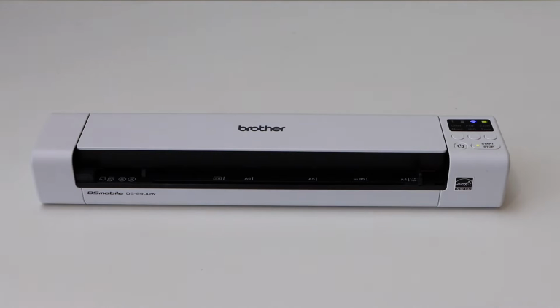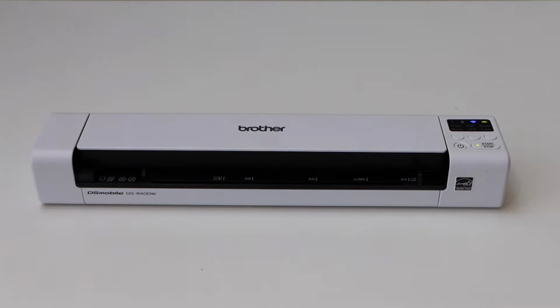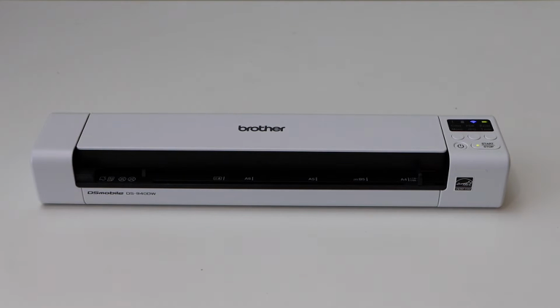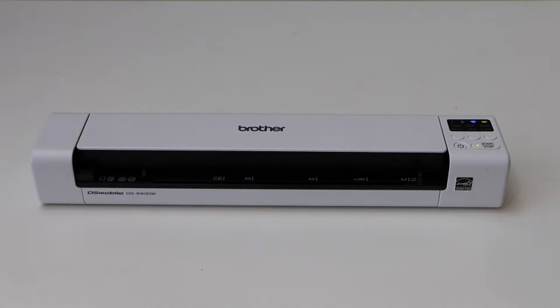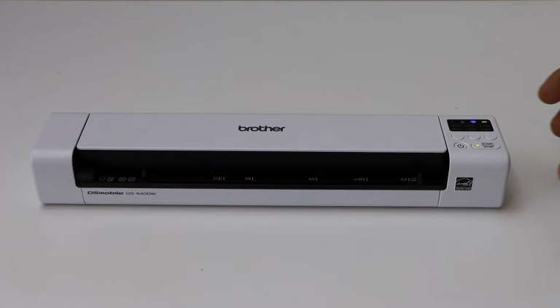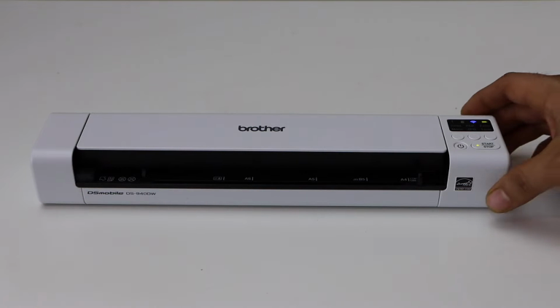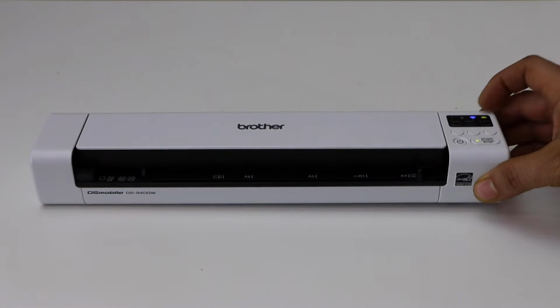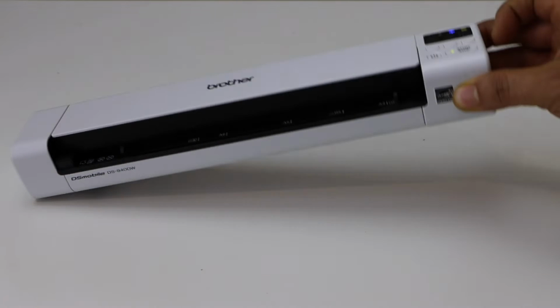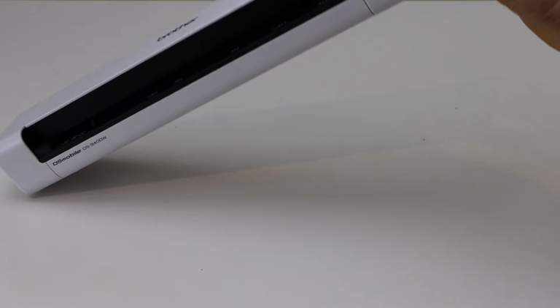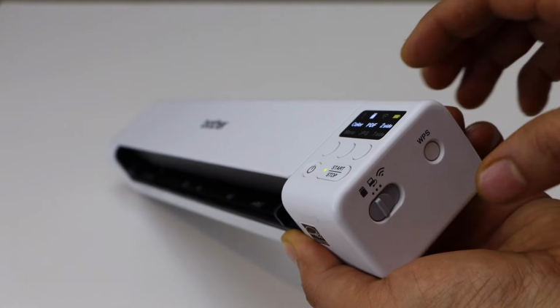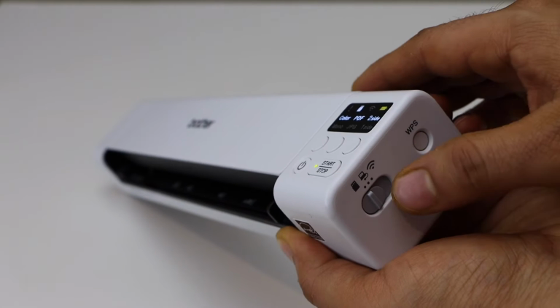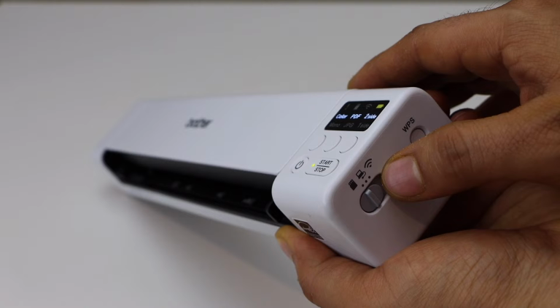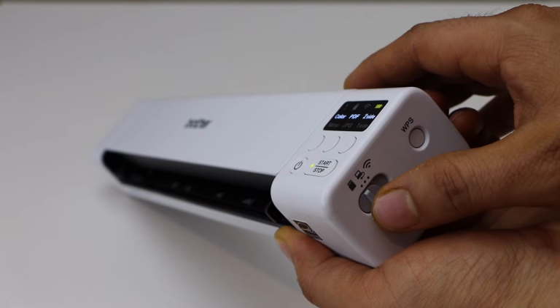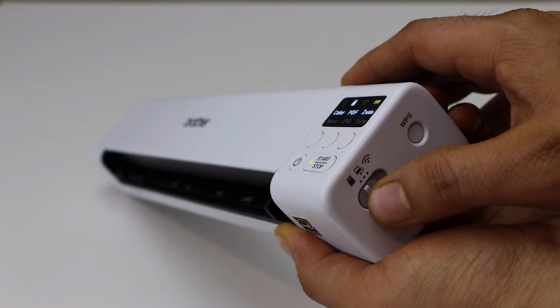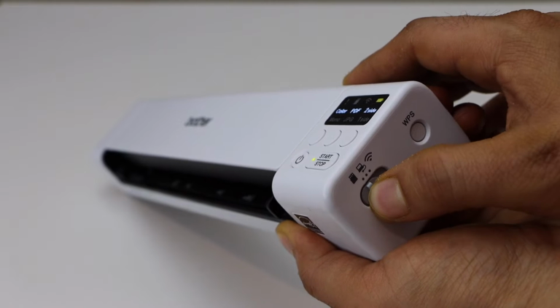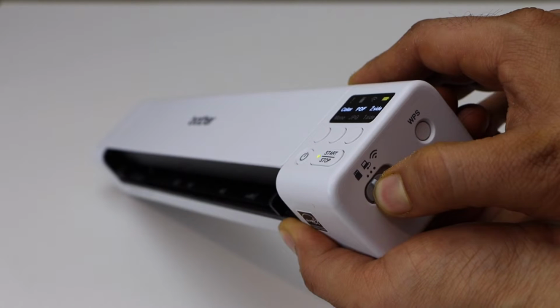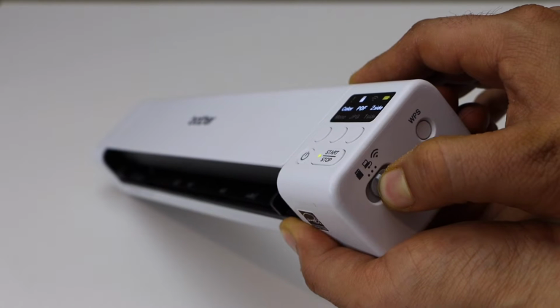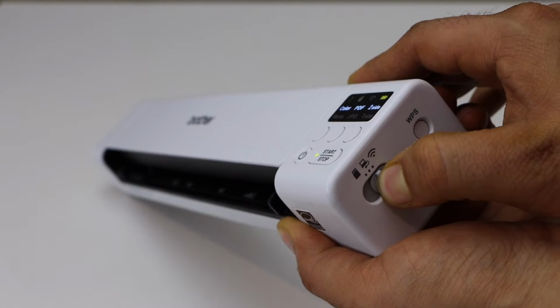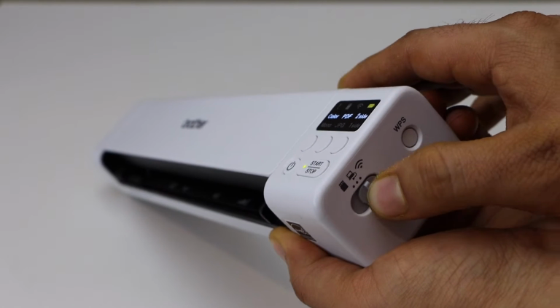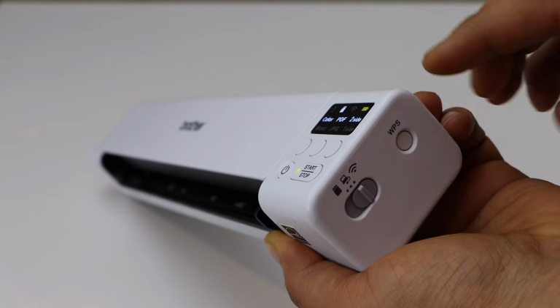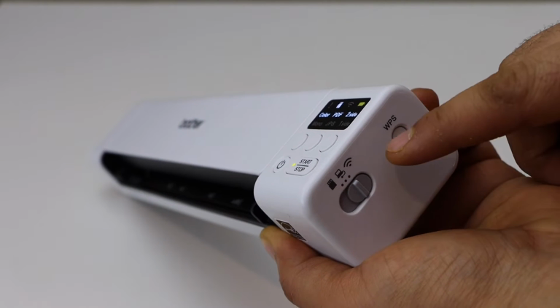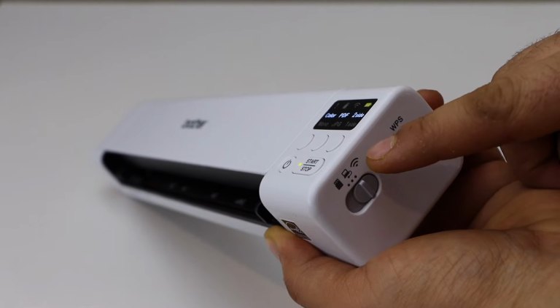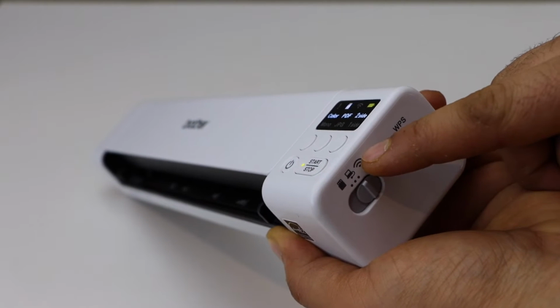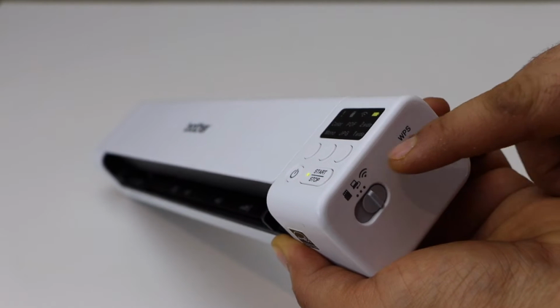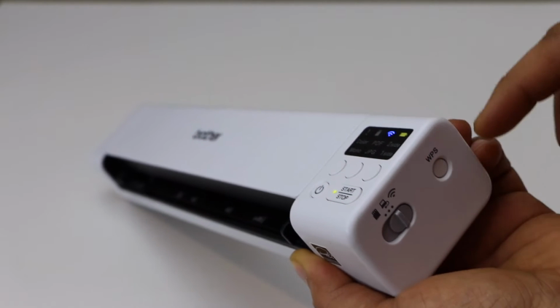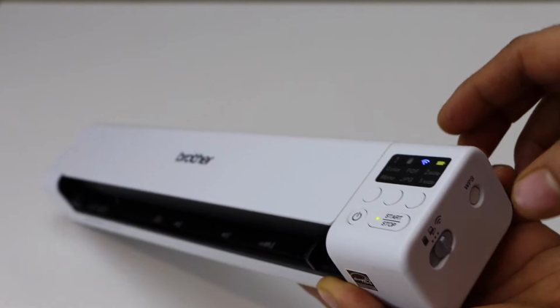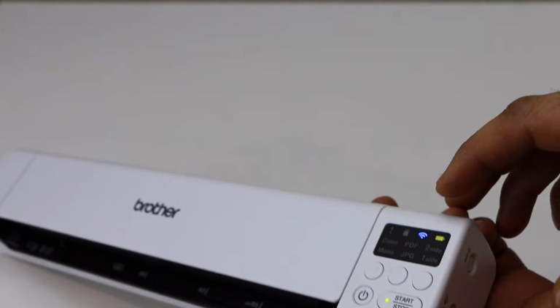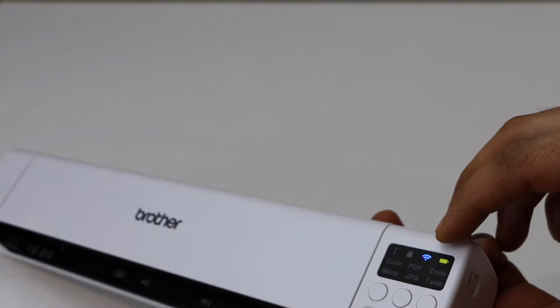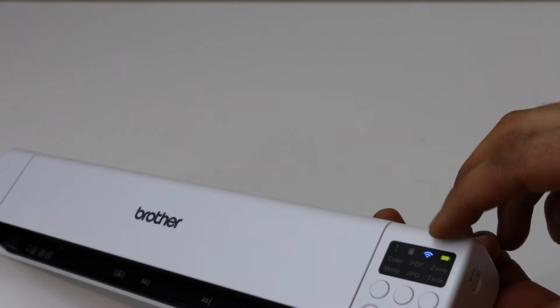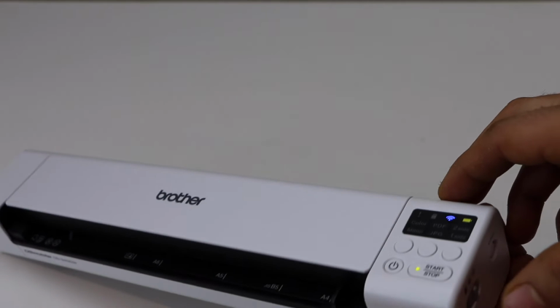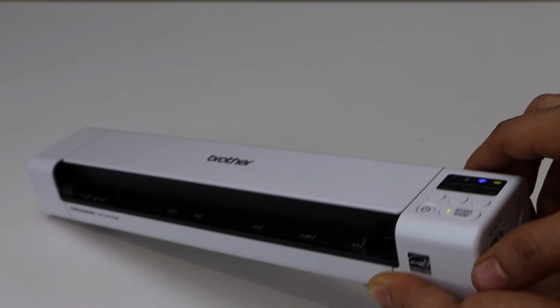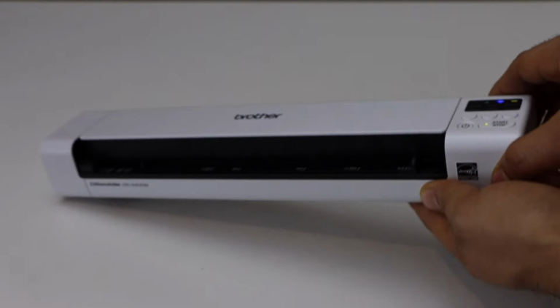The first thing is to switch on the wireless. We can switch on the wireless by moving this to the wireless side. Once you move it there, the blue light will start to flash.